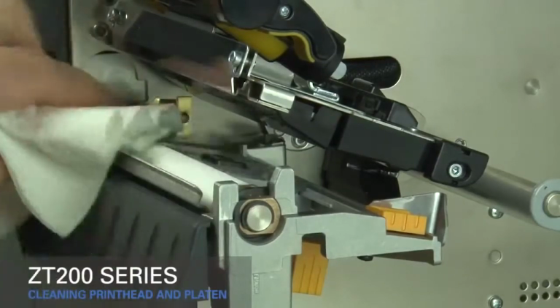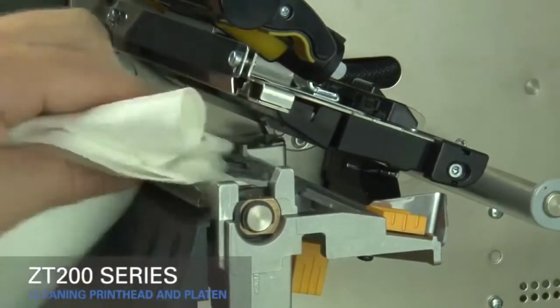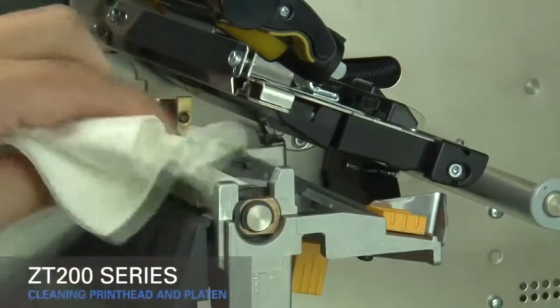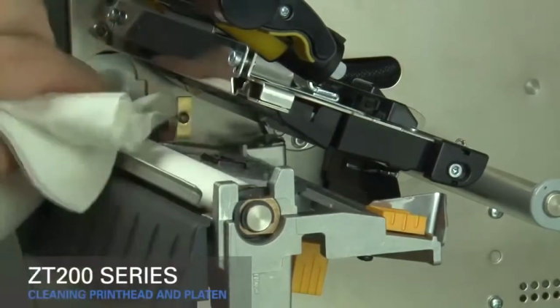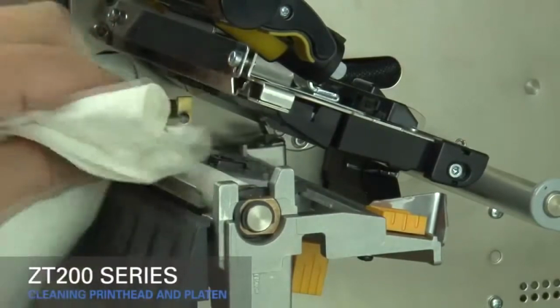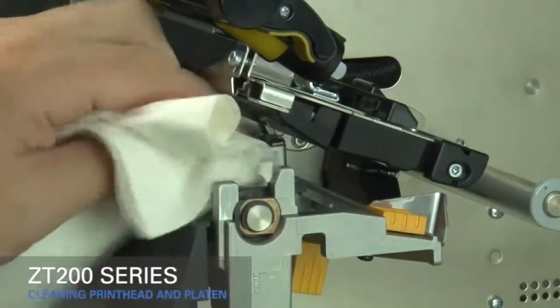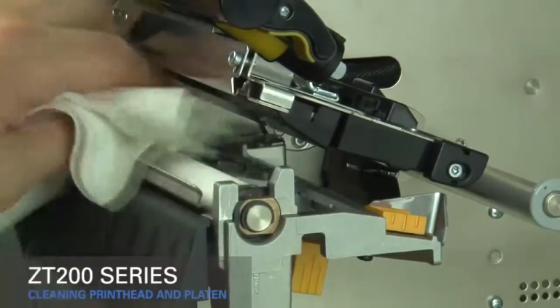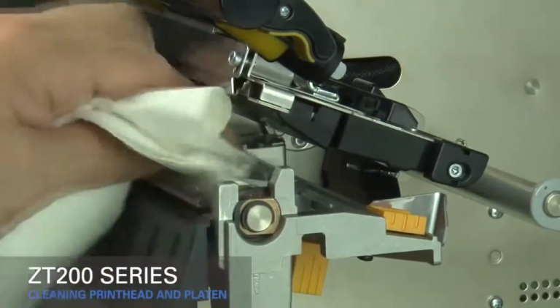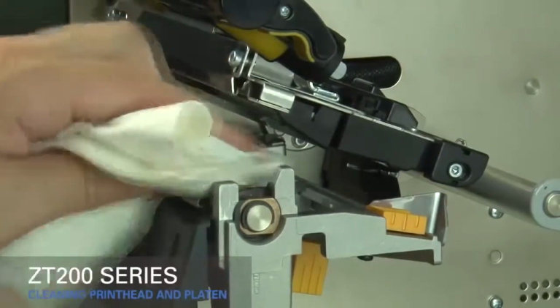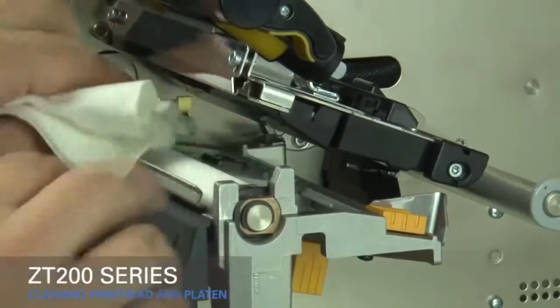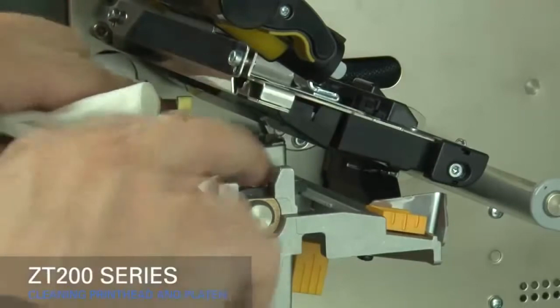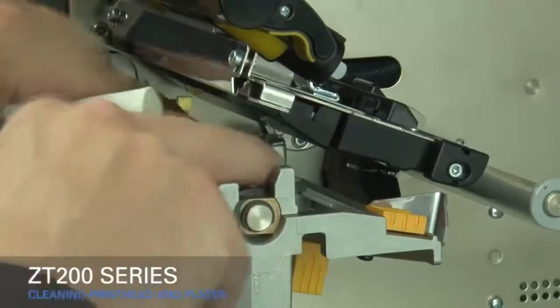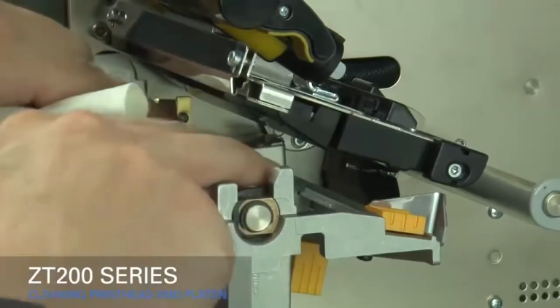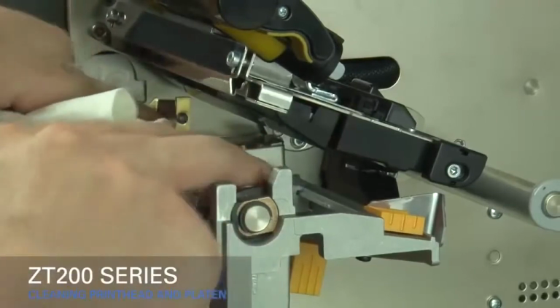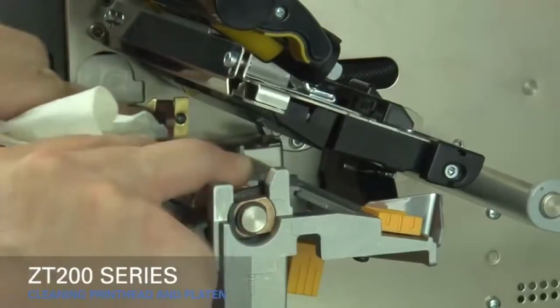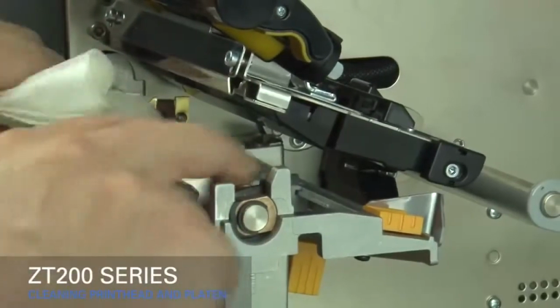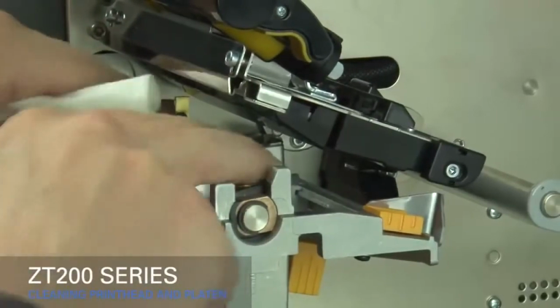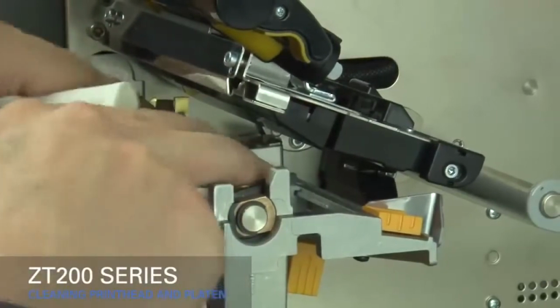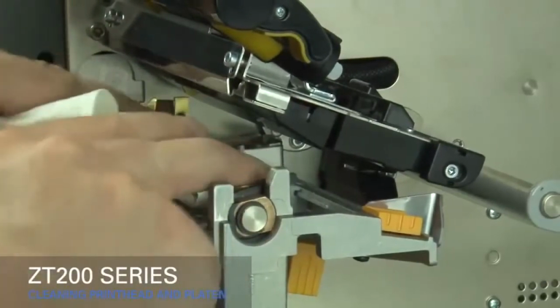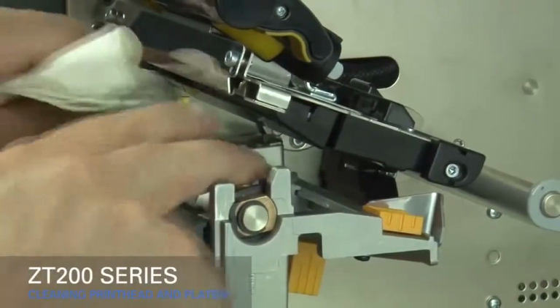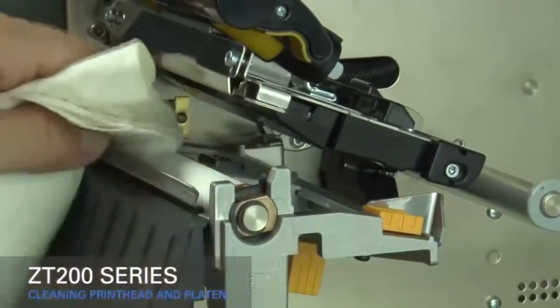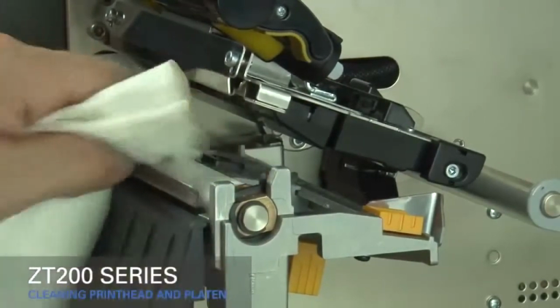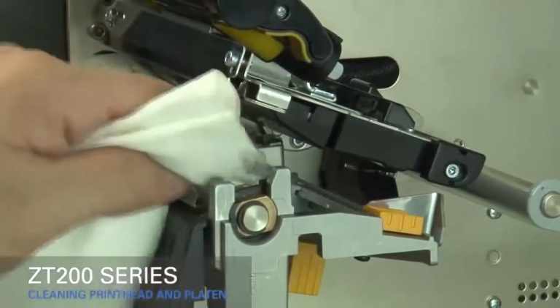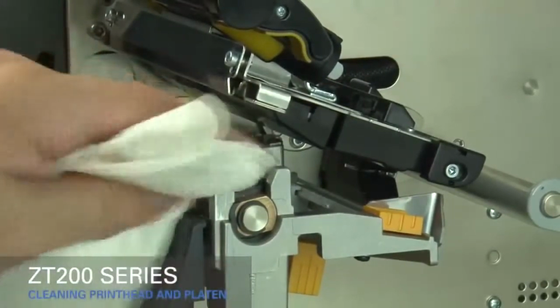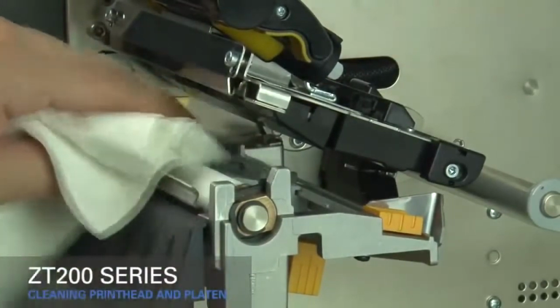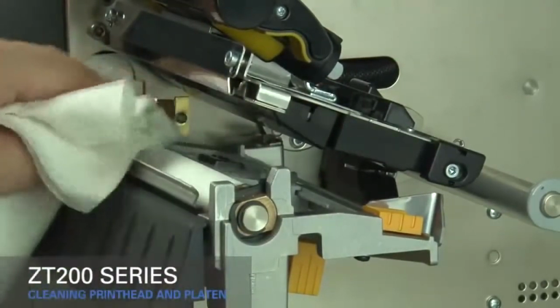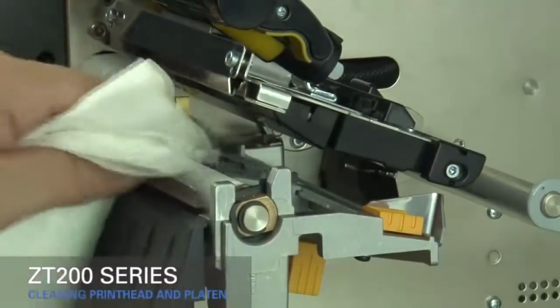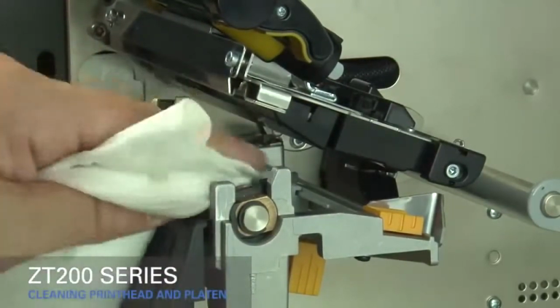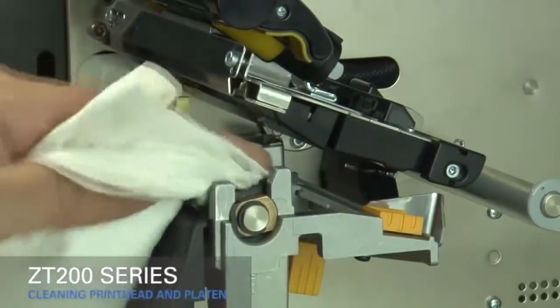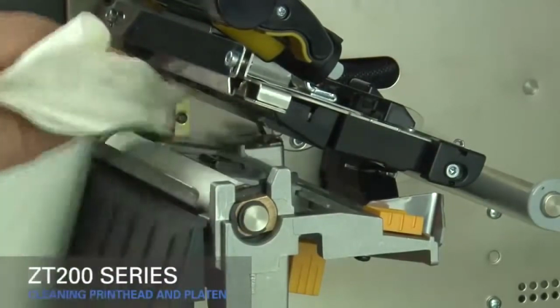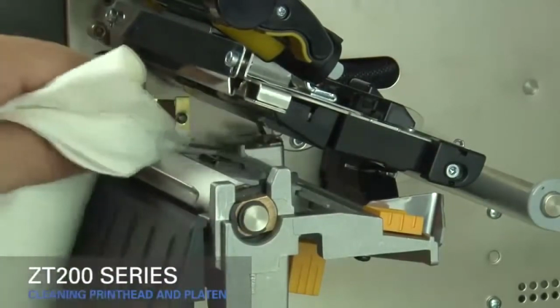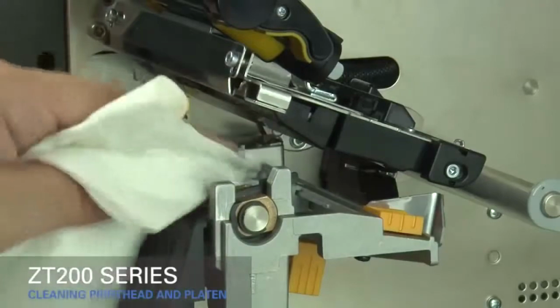Clean the platen roller by wiping it thoroughly and rotating it. Allow the solvent to evaporate.